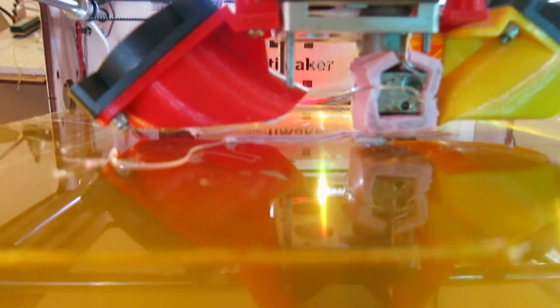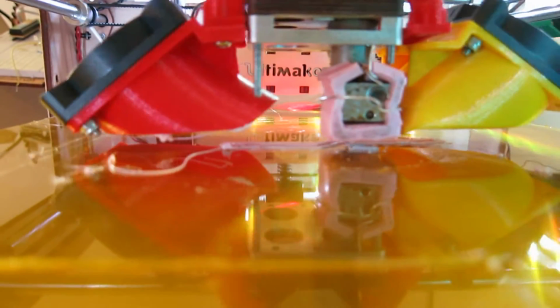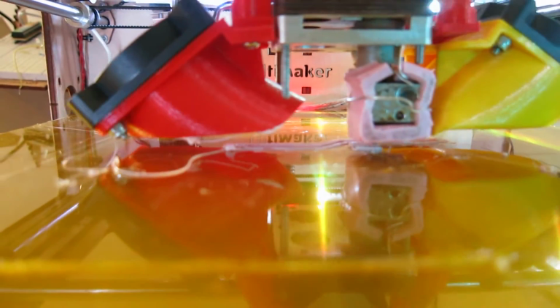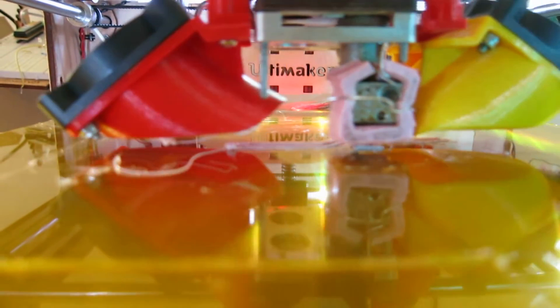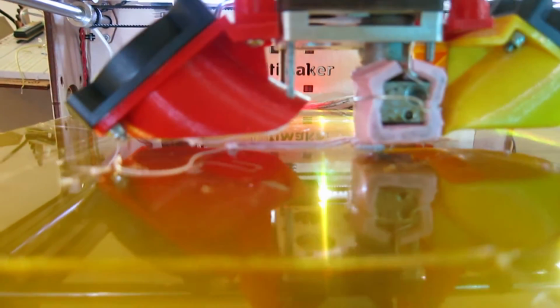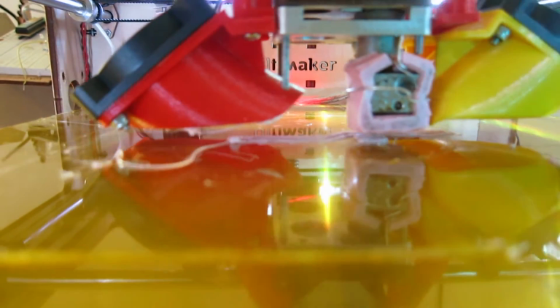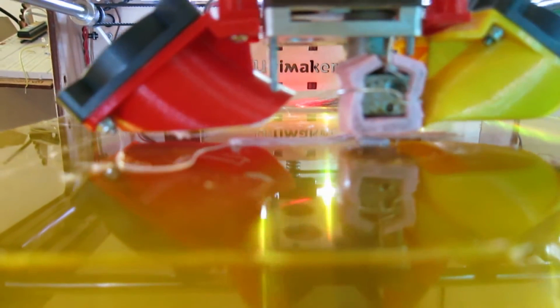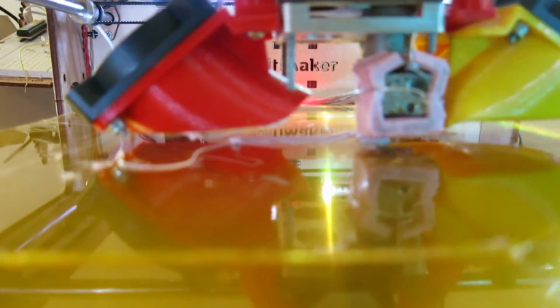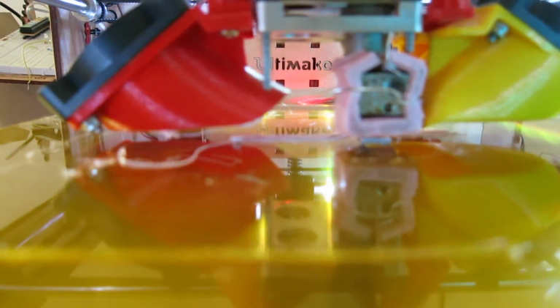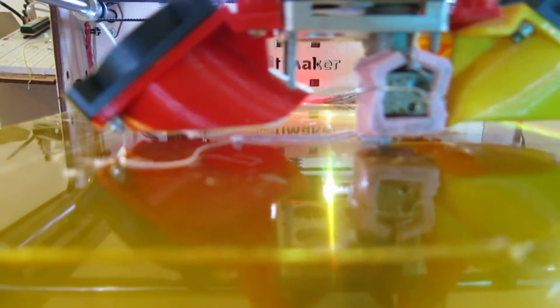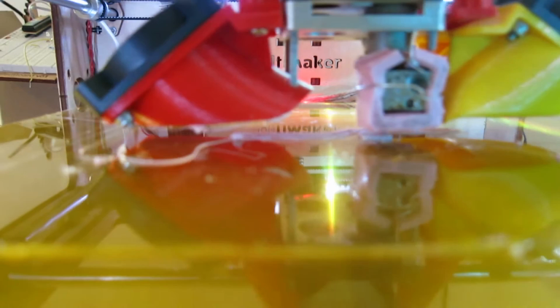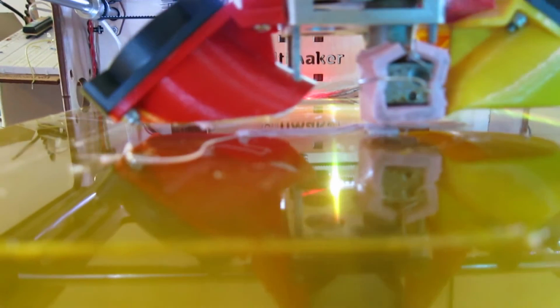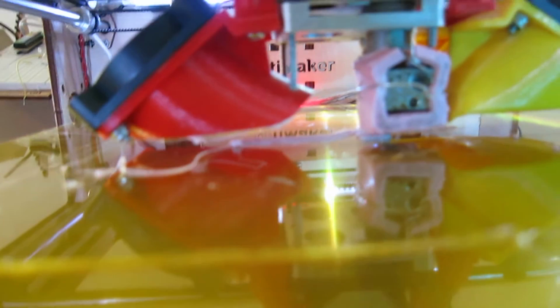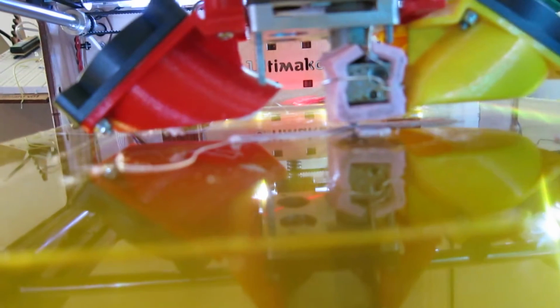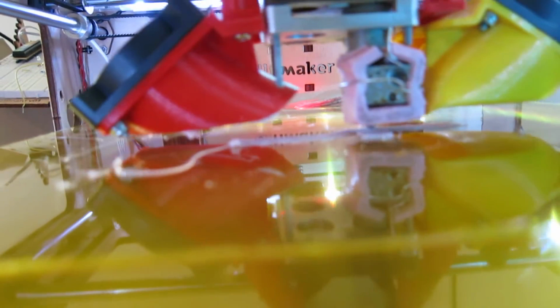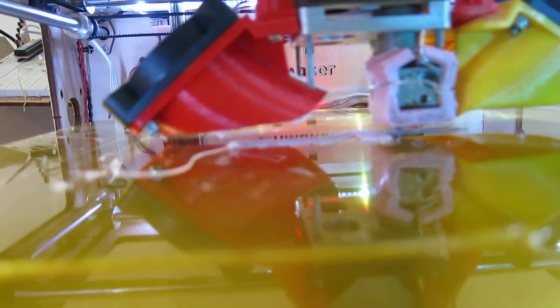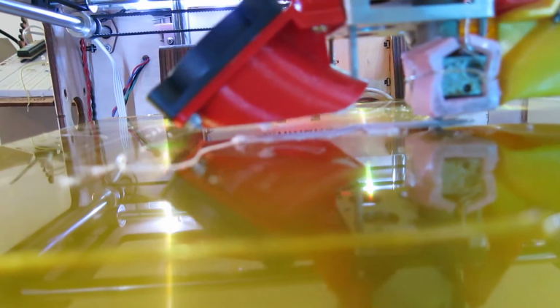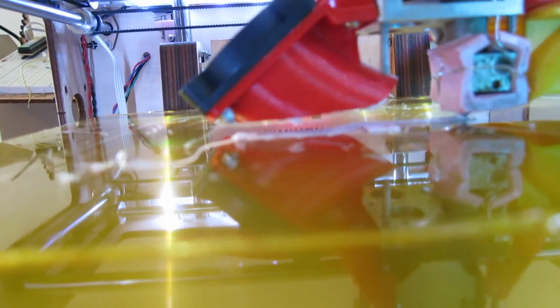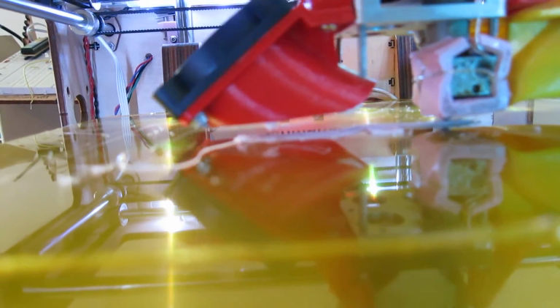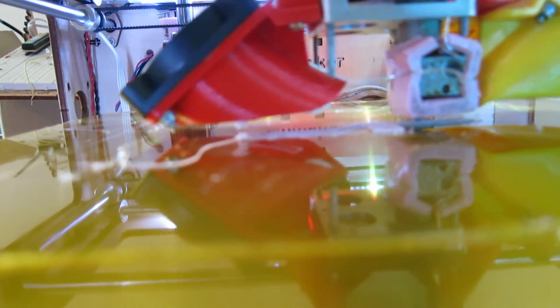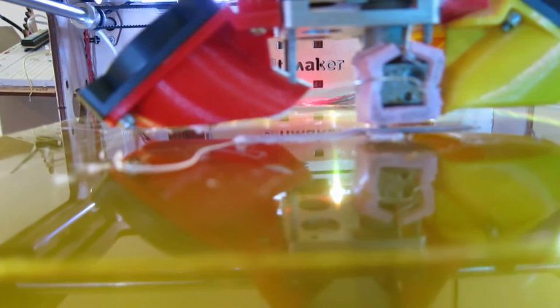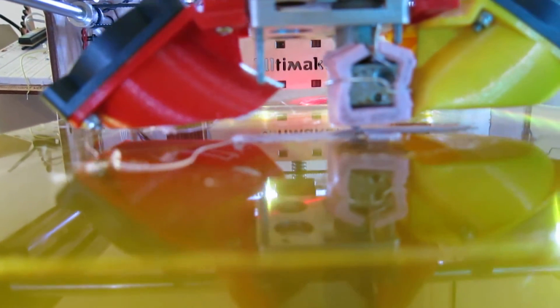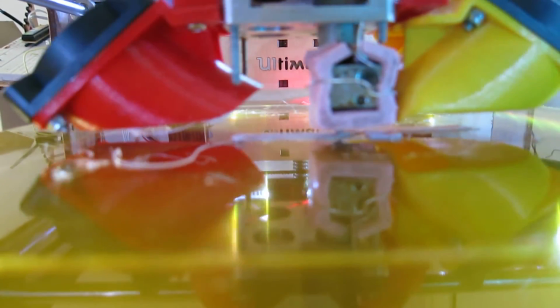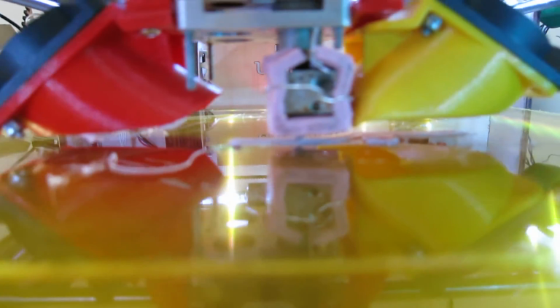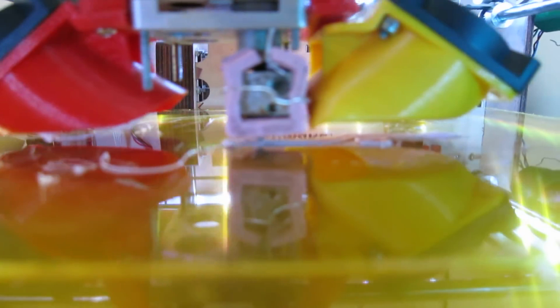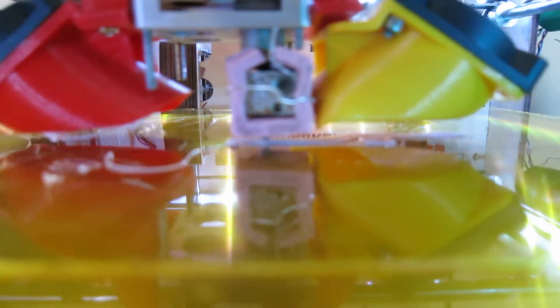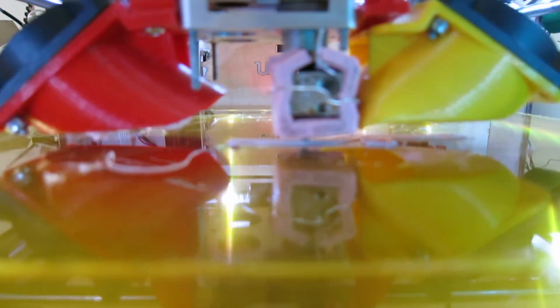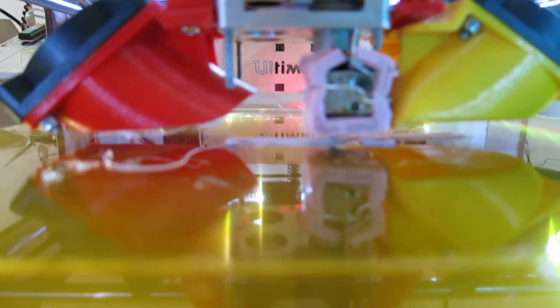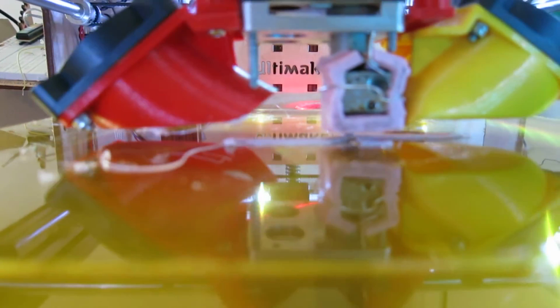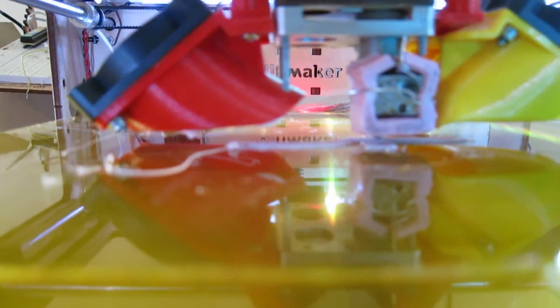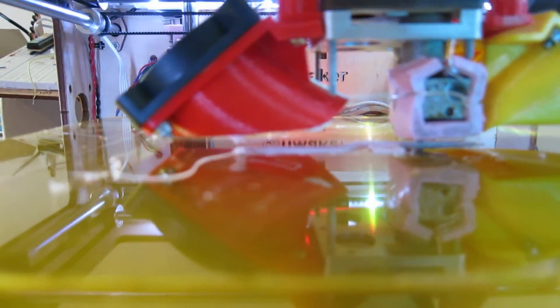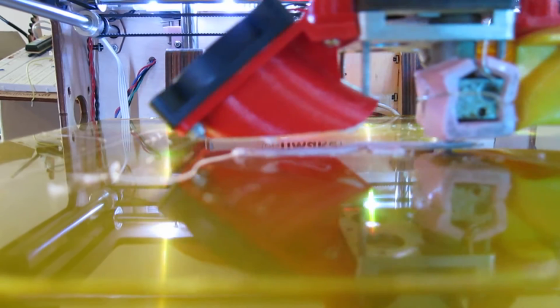By that, I can adjust the Z height in a micro stepping level in real time. Hope you like it. It's a so-called Baby Step Feature.